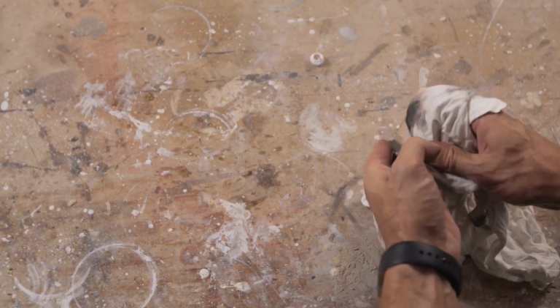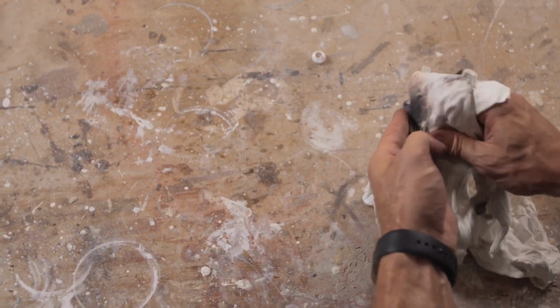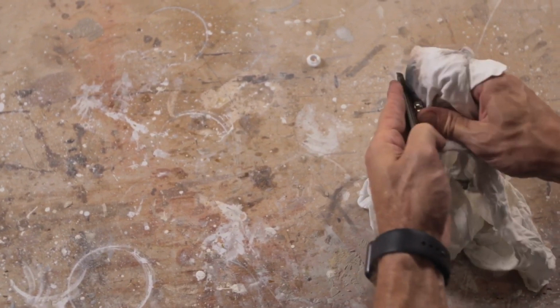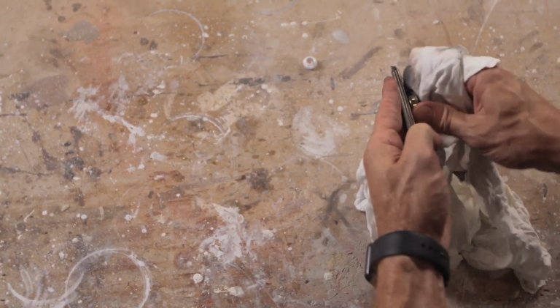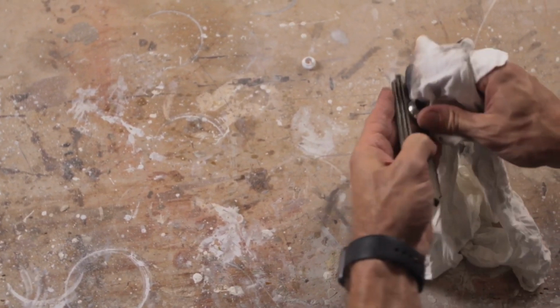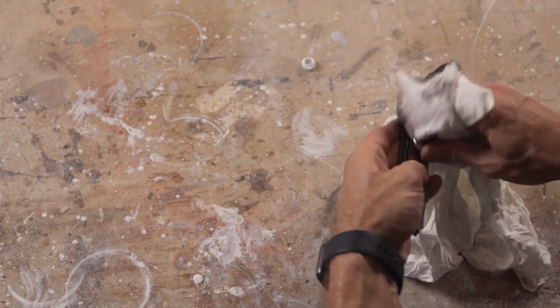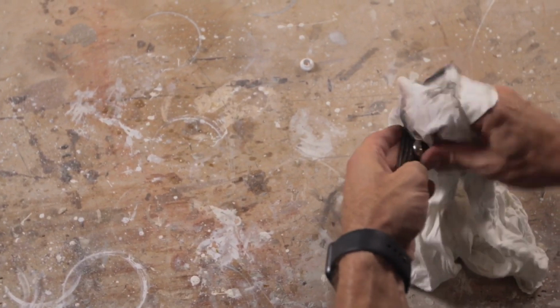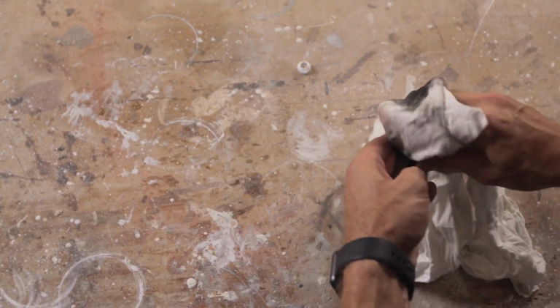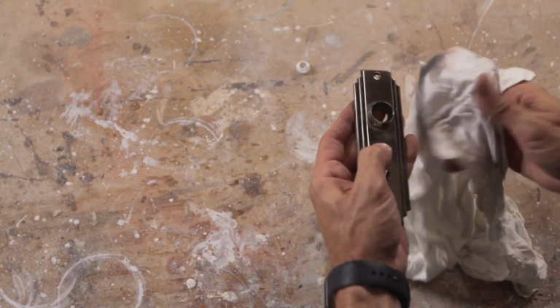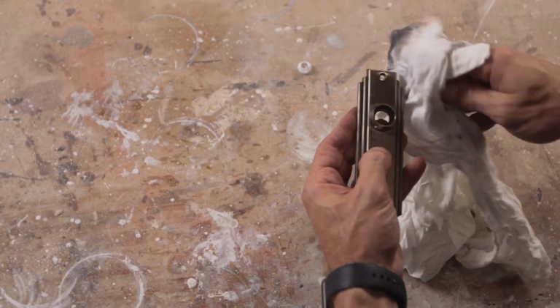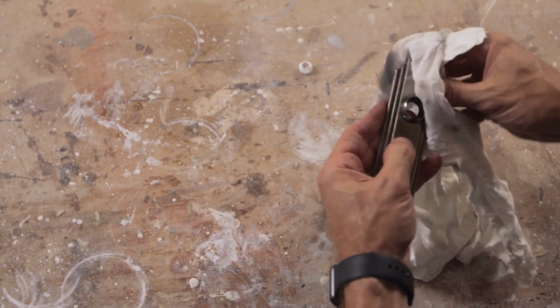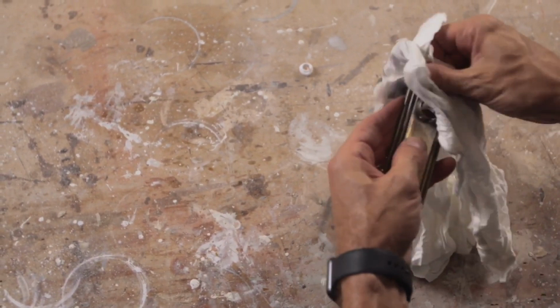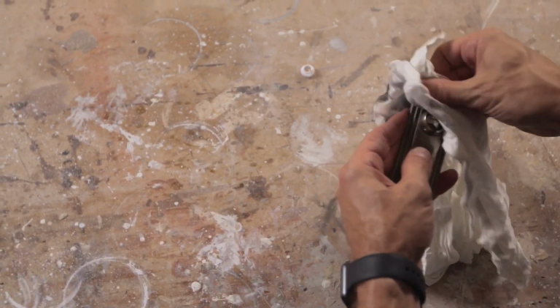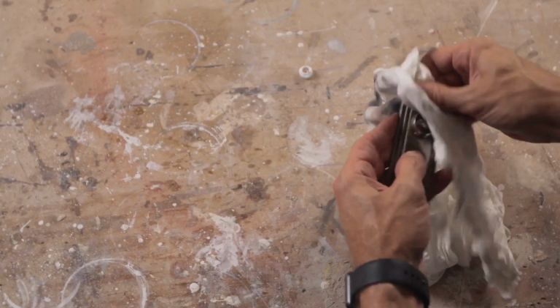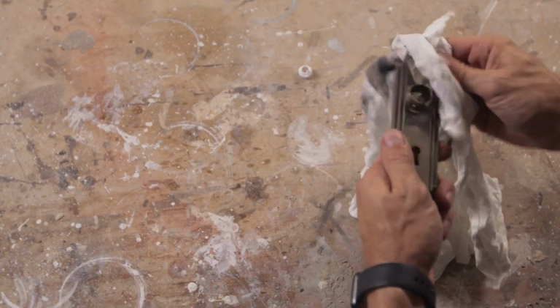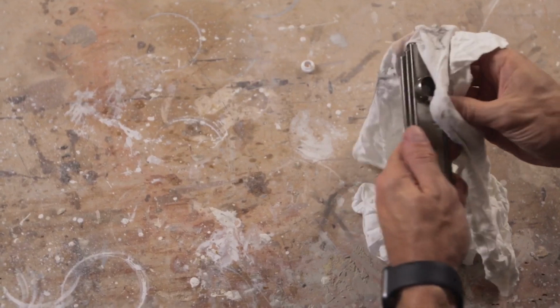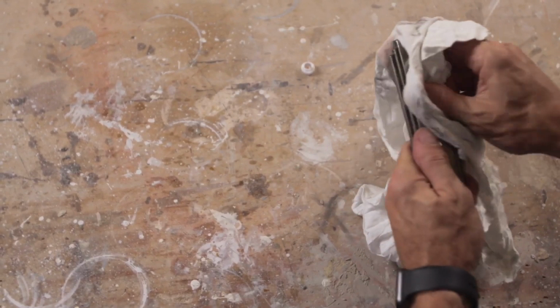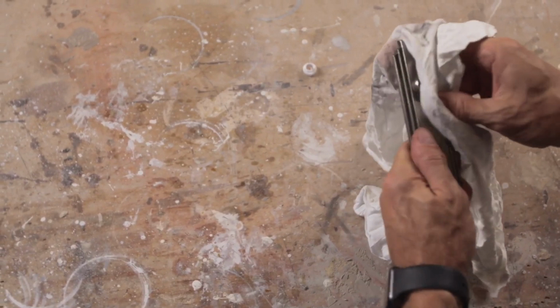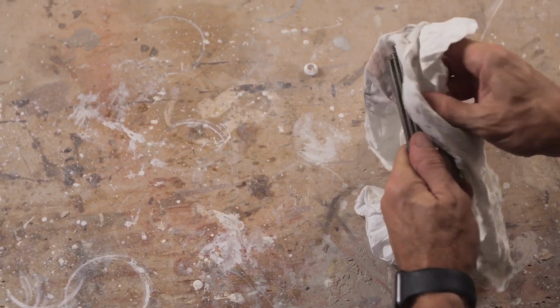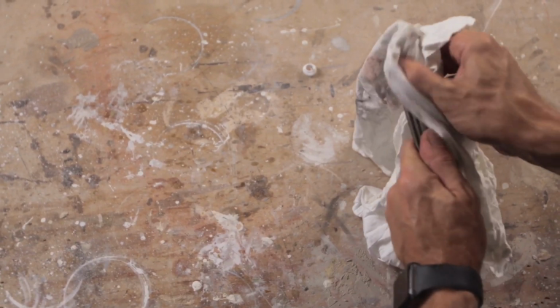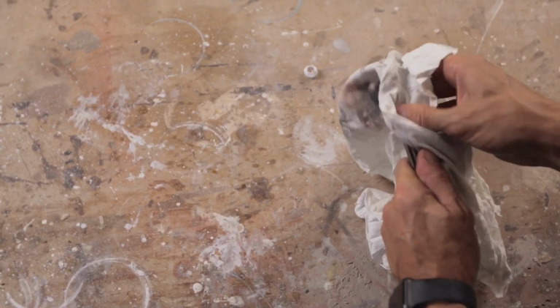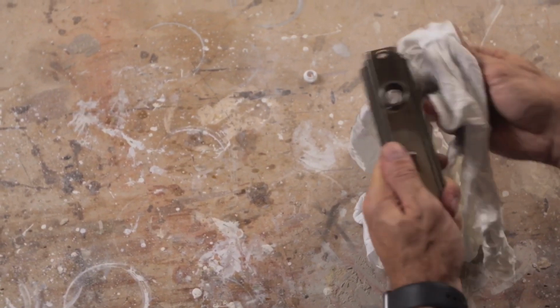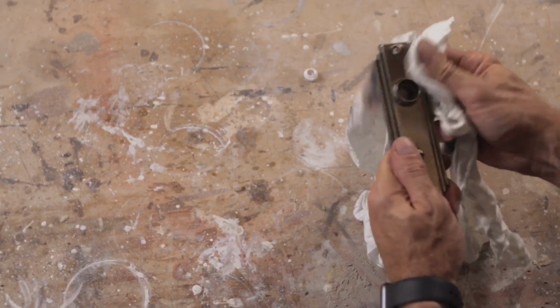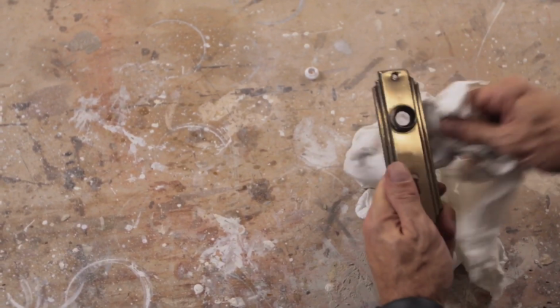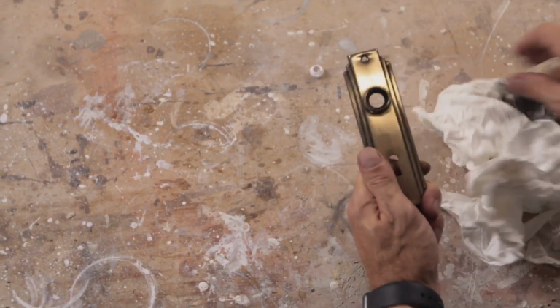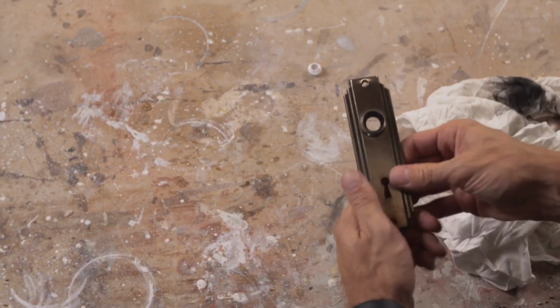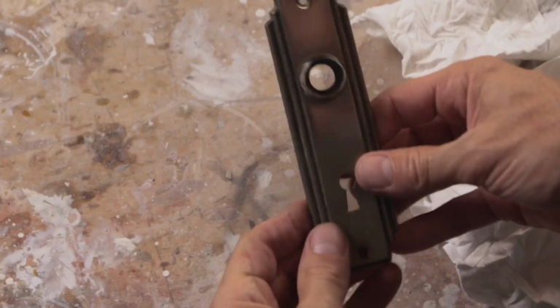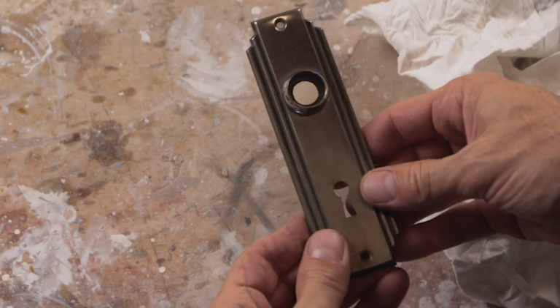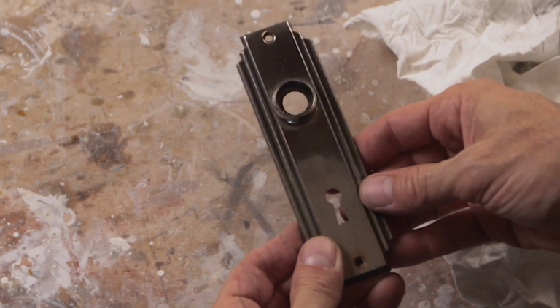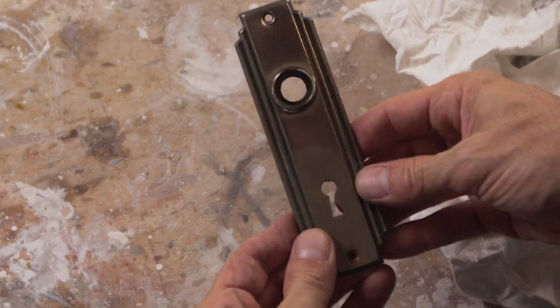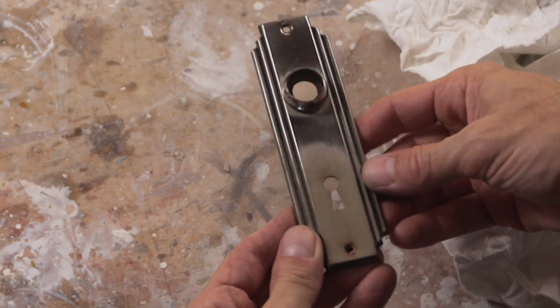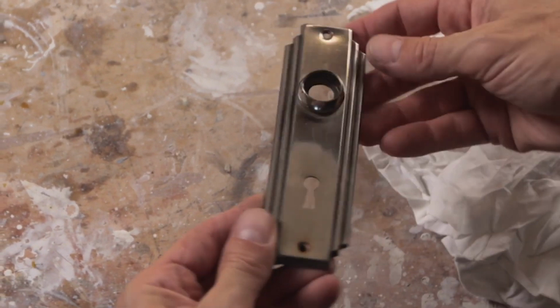It does take a lot of elbow grease to get this kind of result. Now that's the kind of shine I'm looking for.